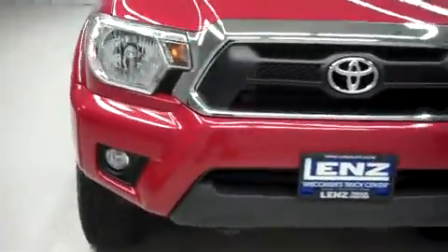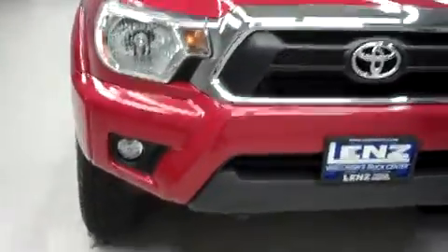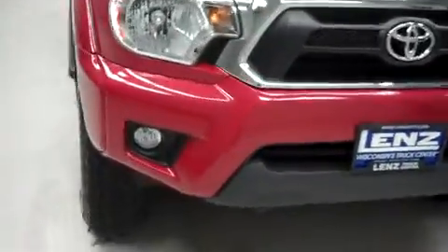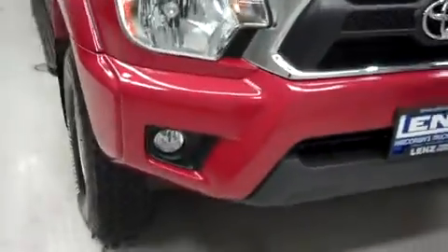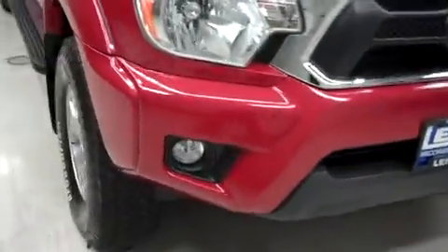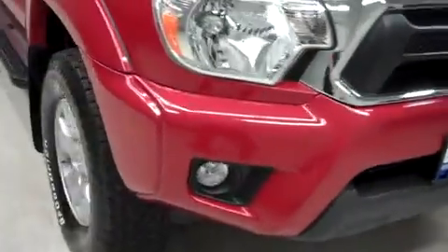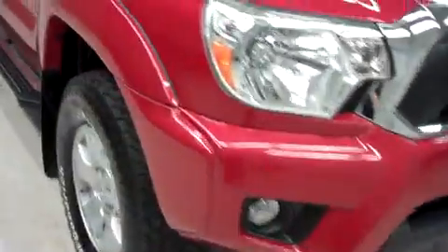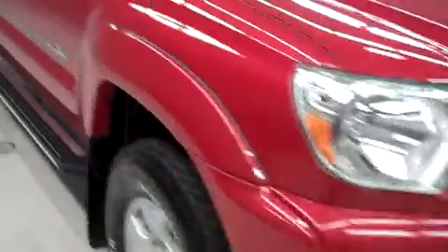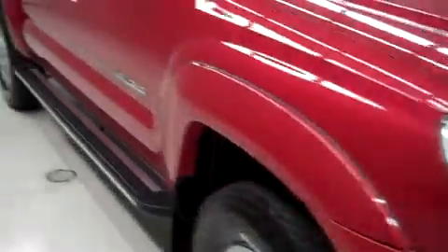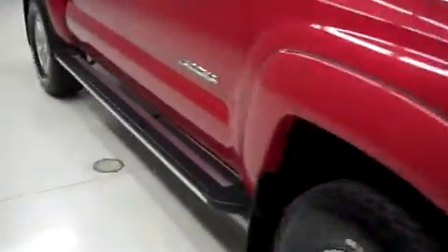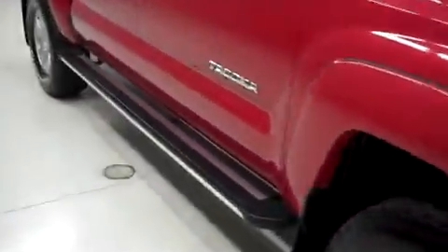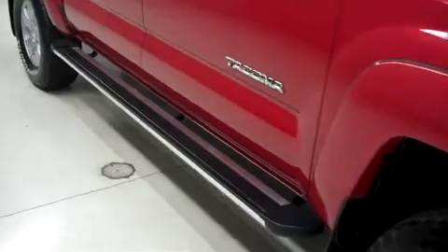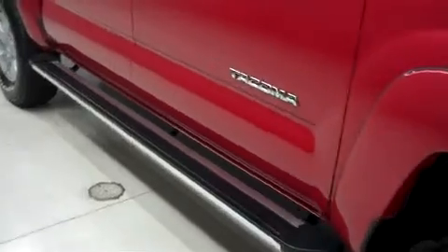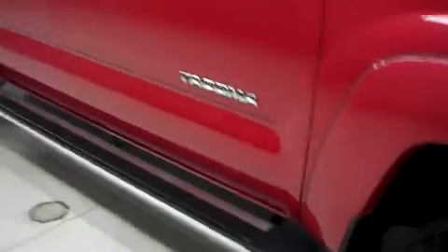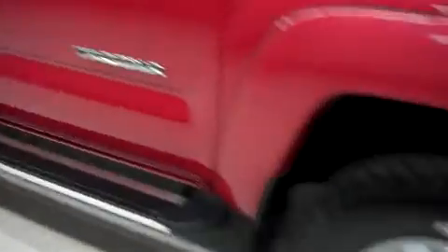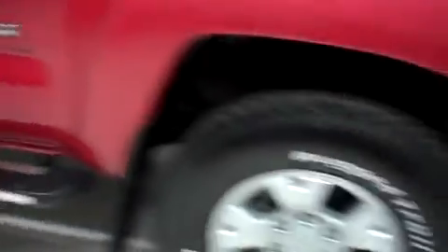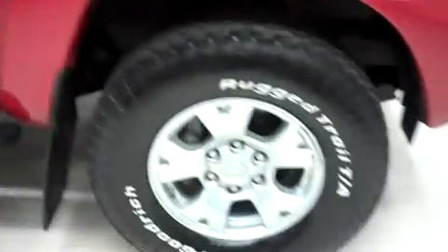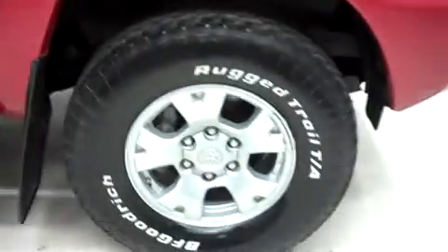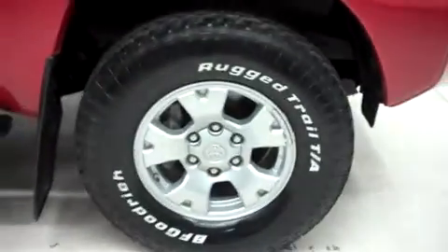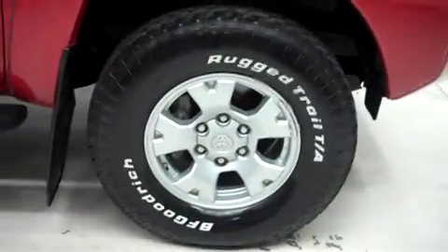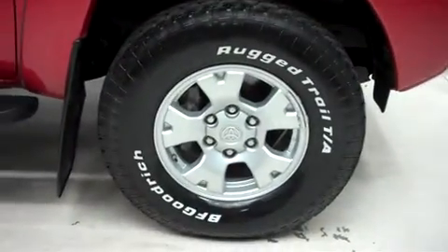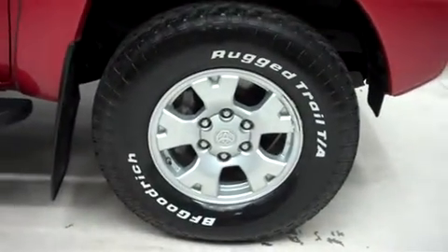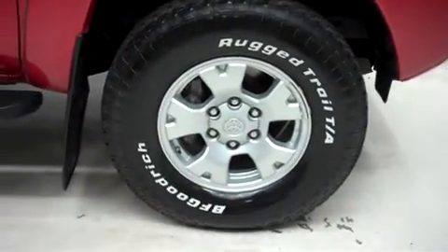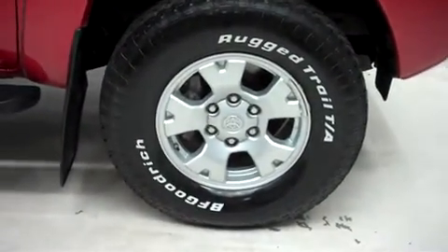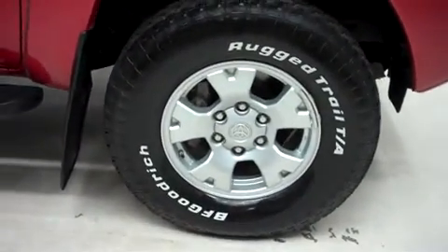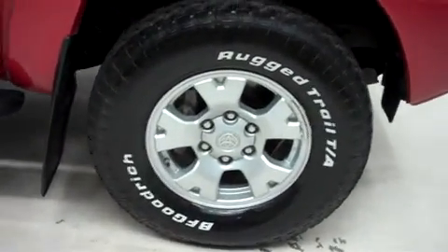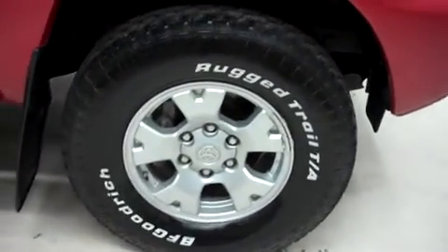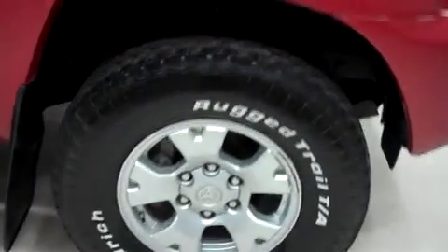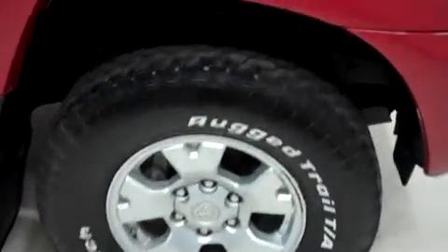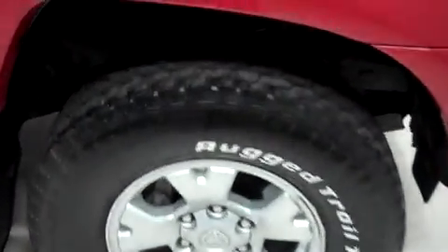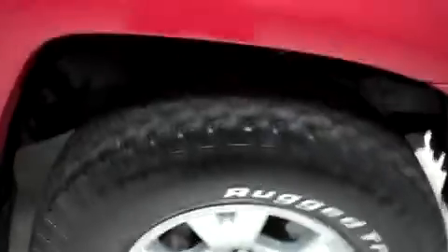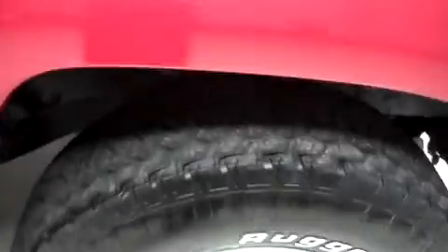This Toyota has factory fog lights and aftermarket running boards. It has the factory alloy wheels riding on BF Goodrich Rugged Trail TA tires.